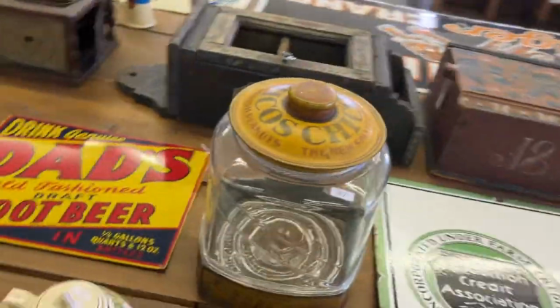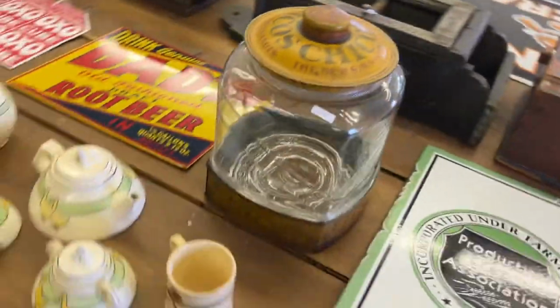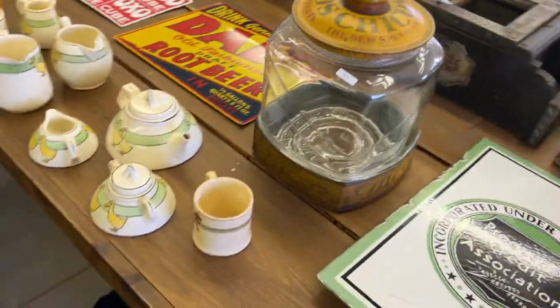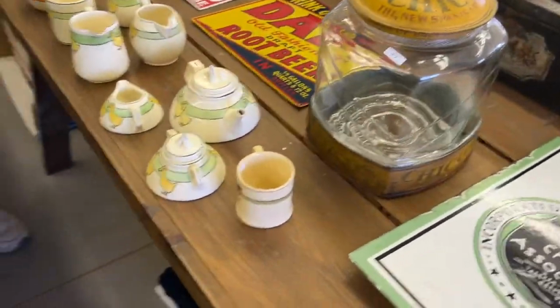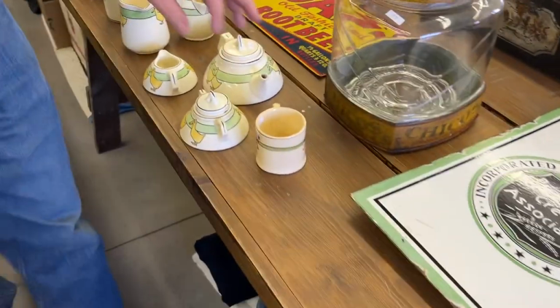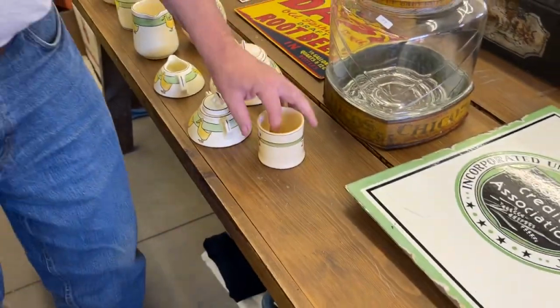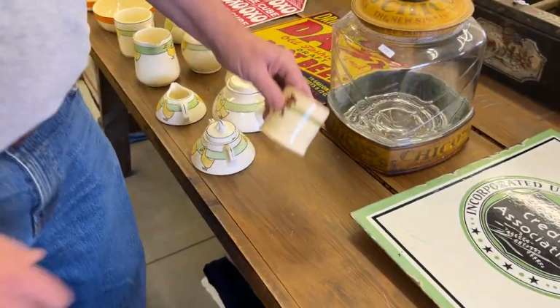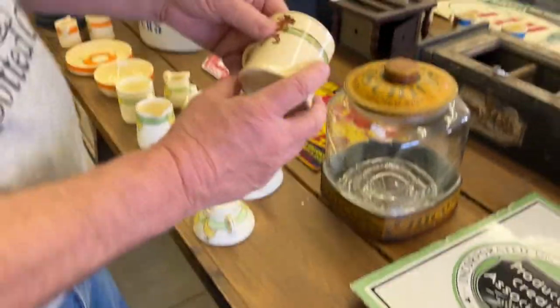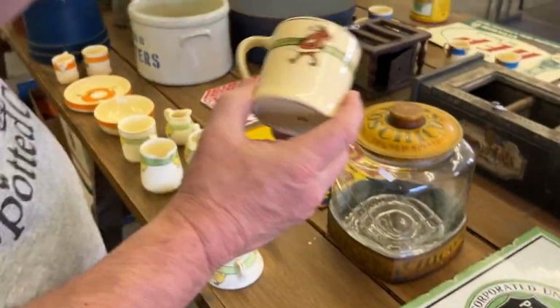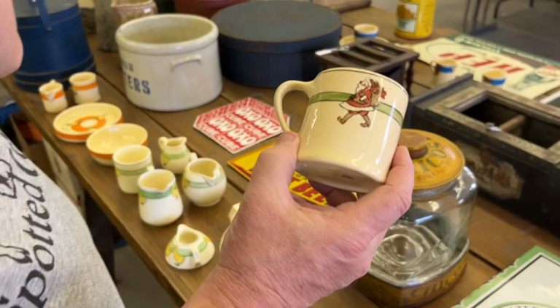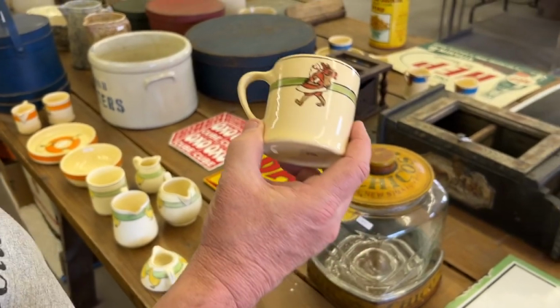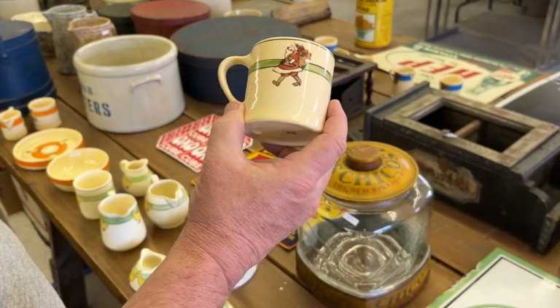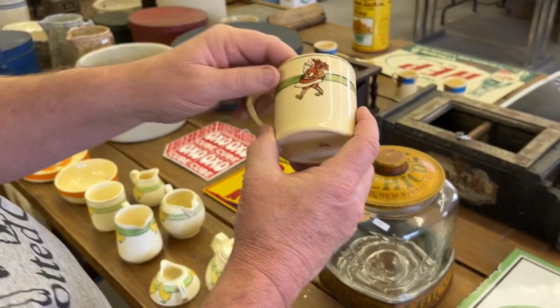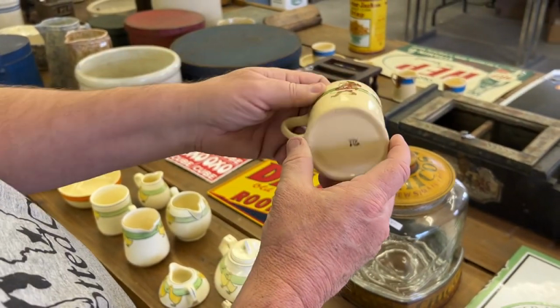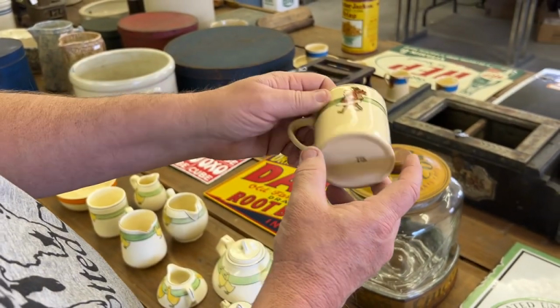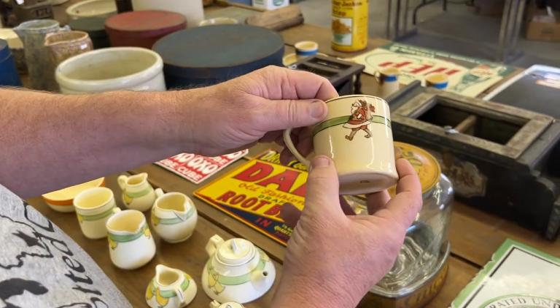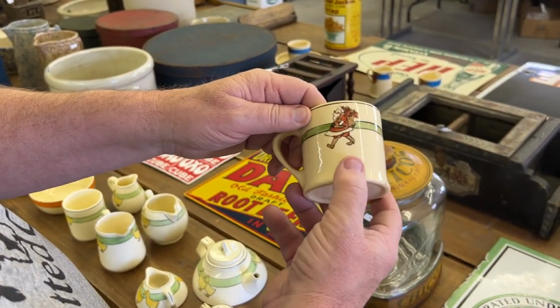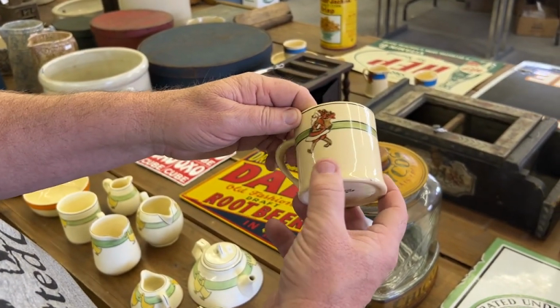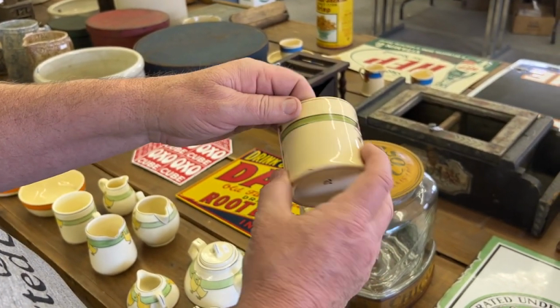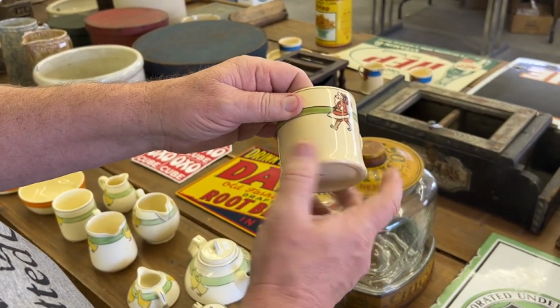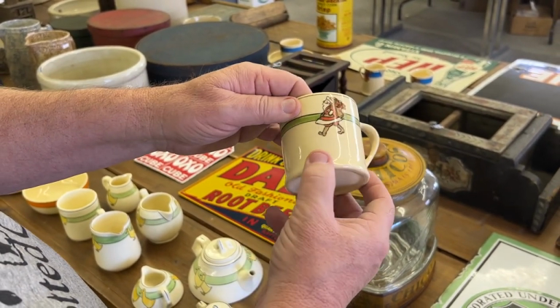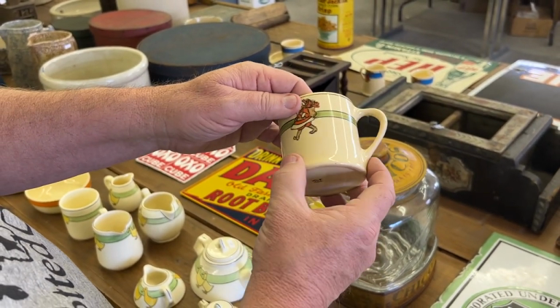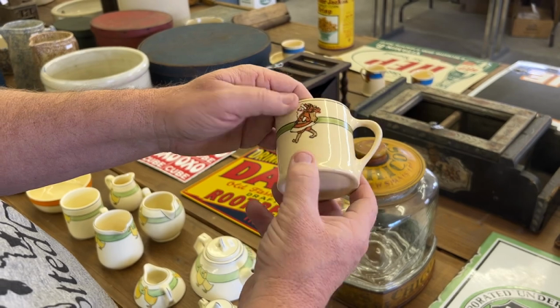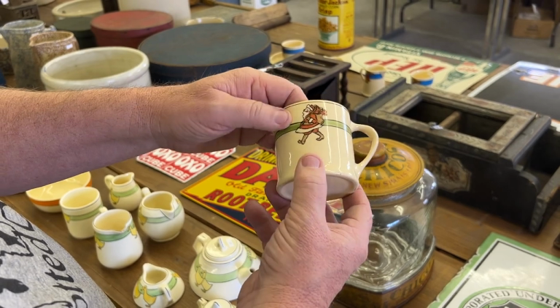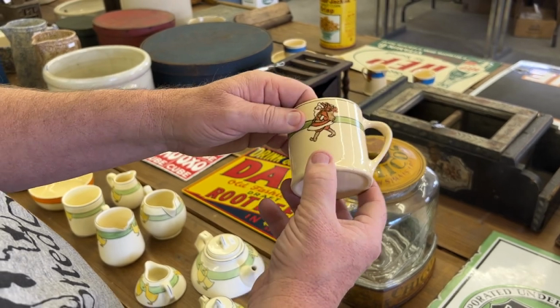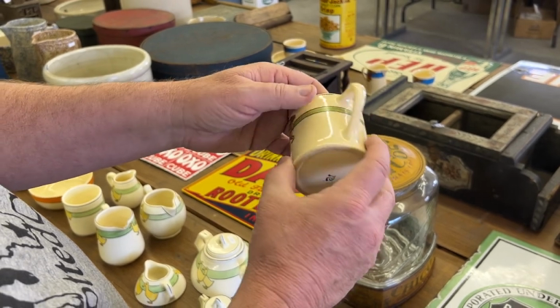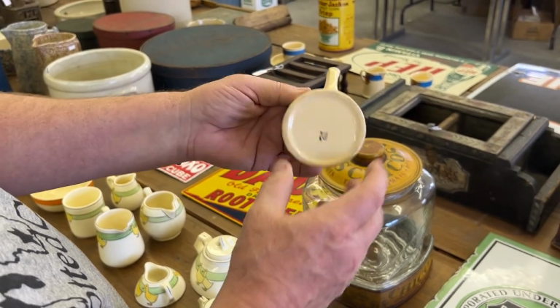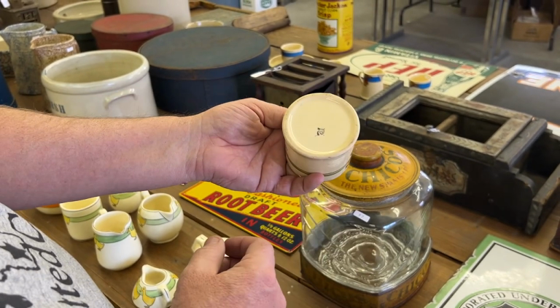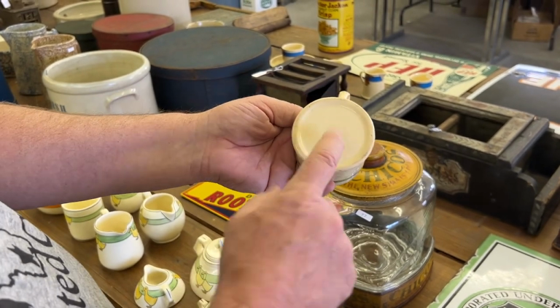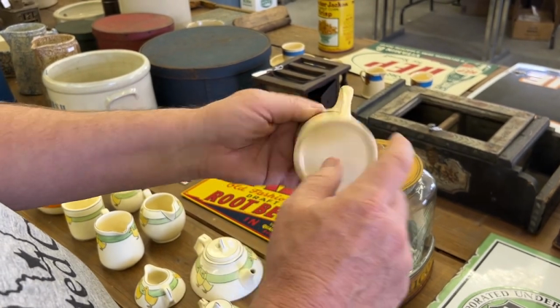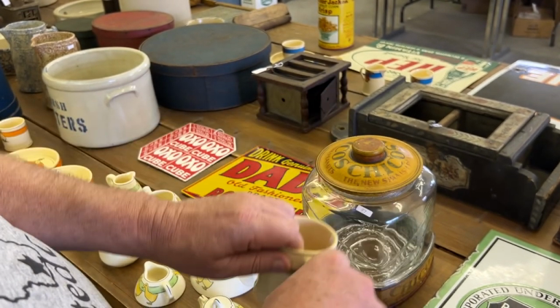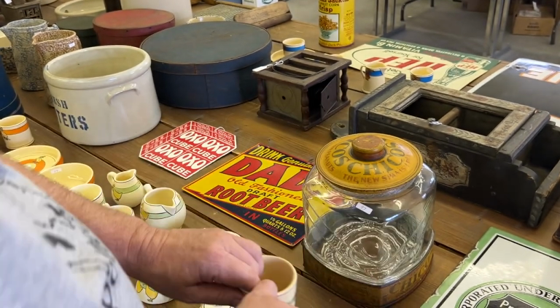Back to some Roseville Juvenile Santa. I can't stress how hard Santa stuff is, which is why we're starting with one of each — they're really hard to get. Here's a nice little mug, bottom marked.